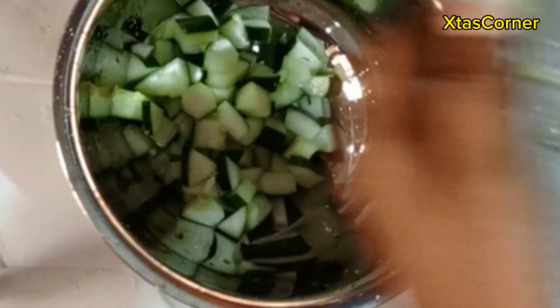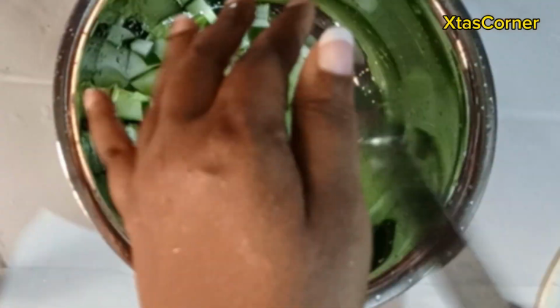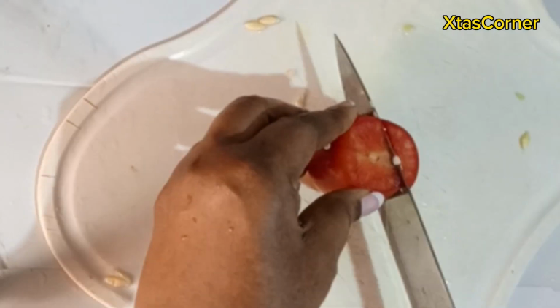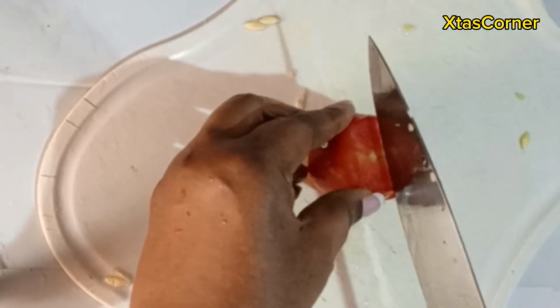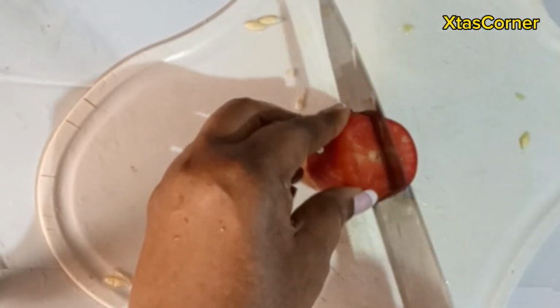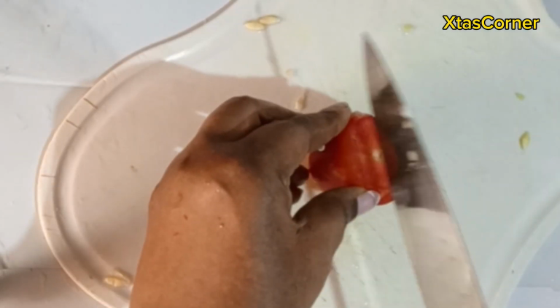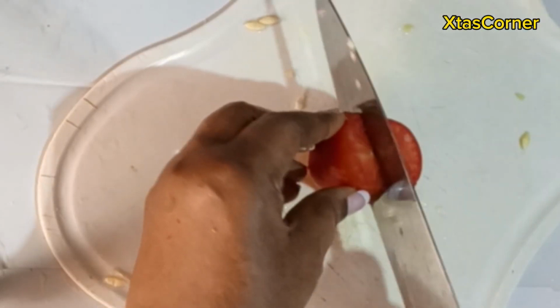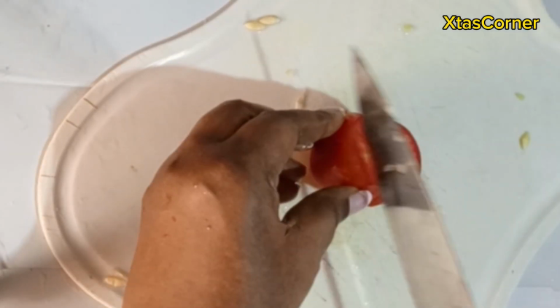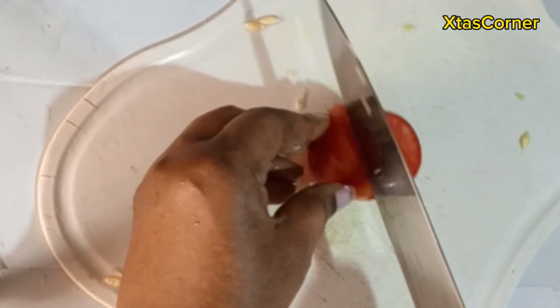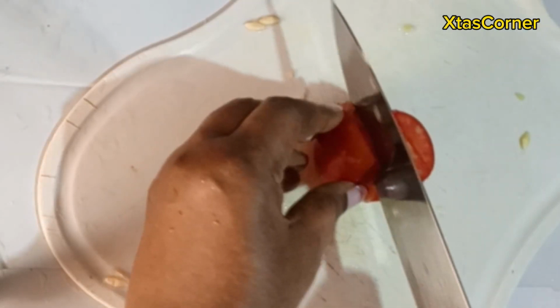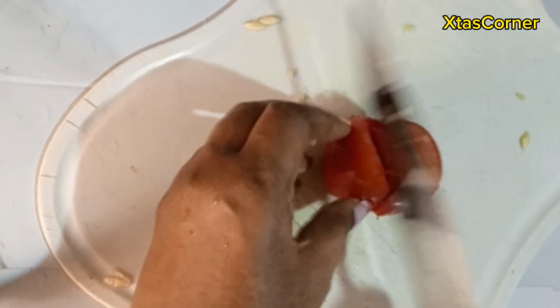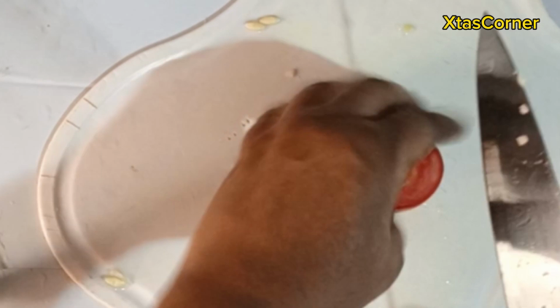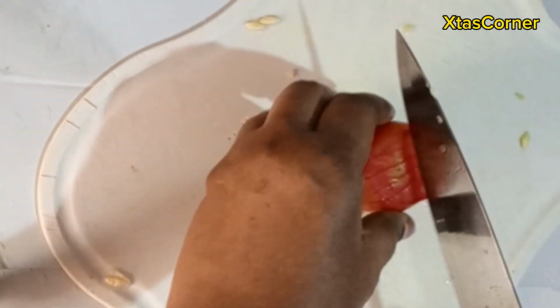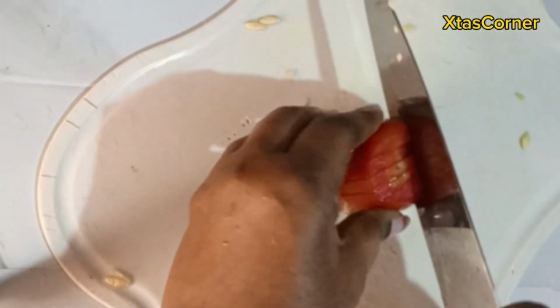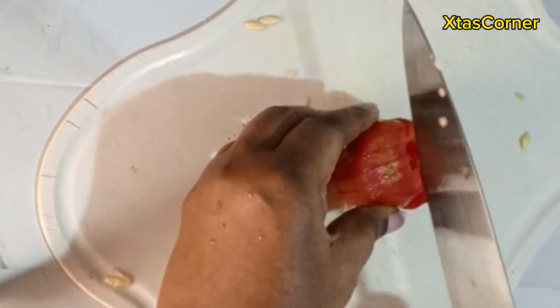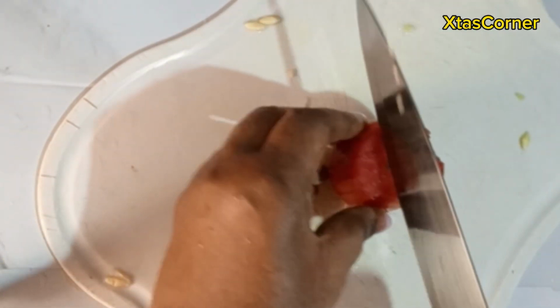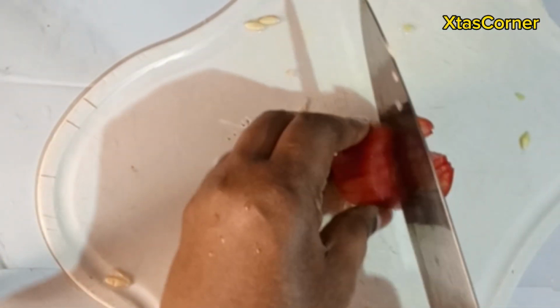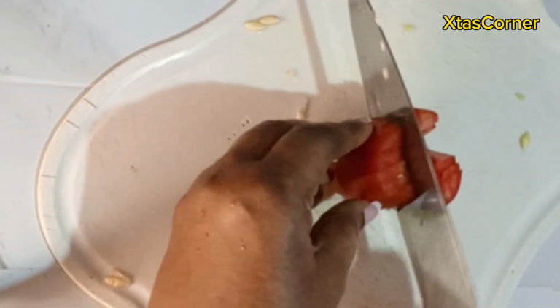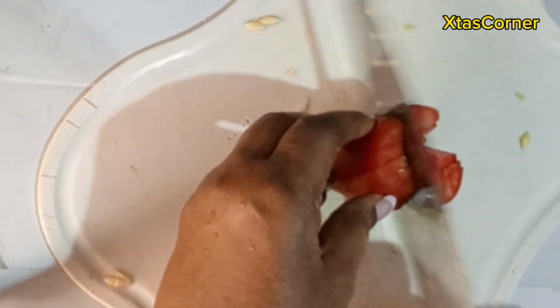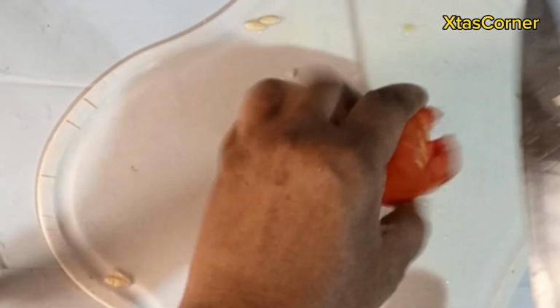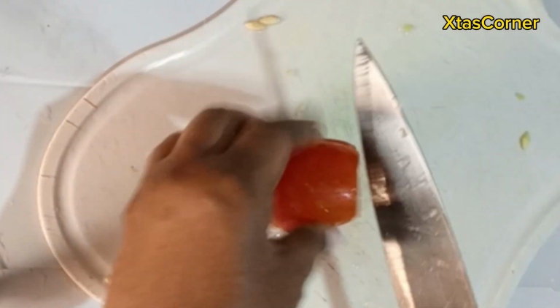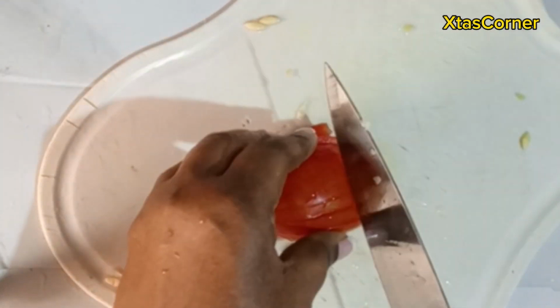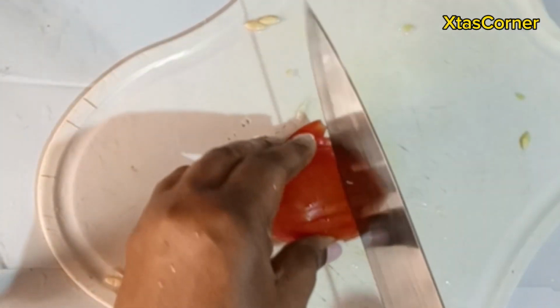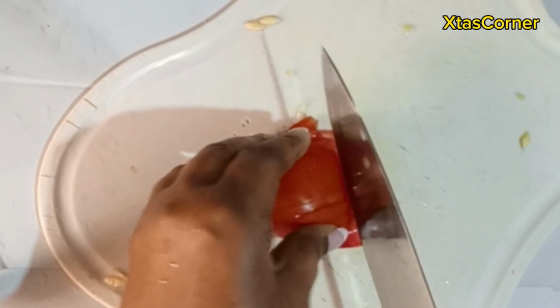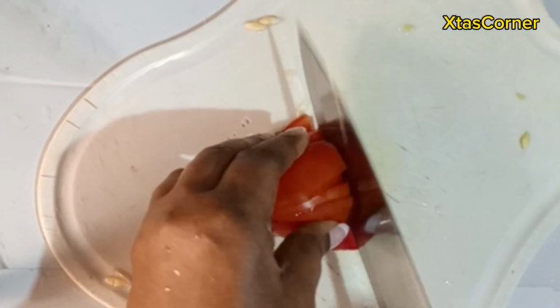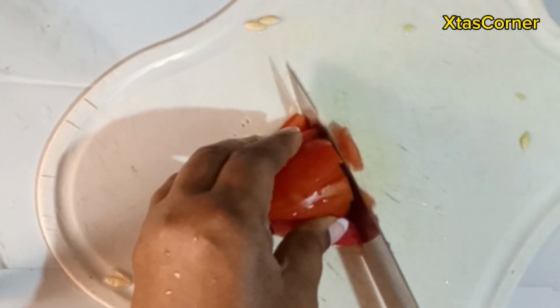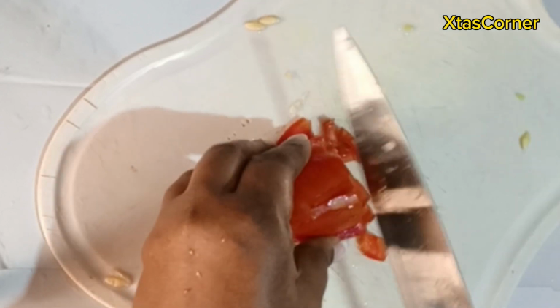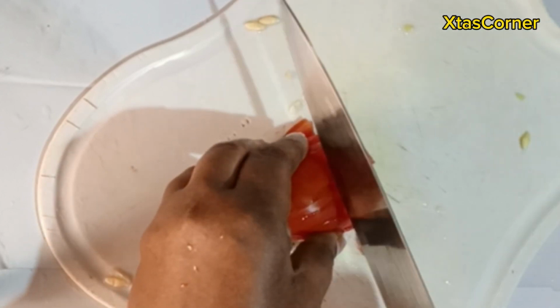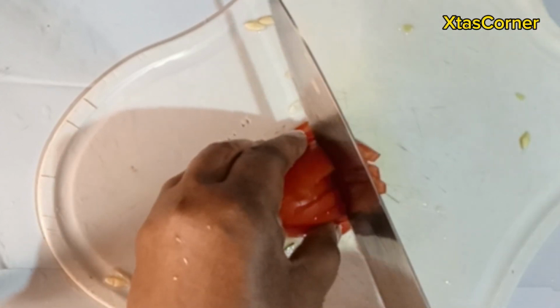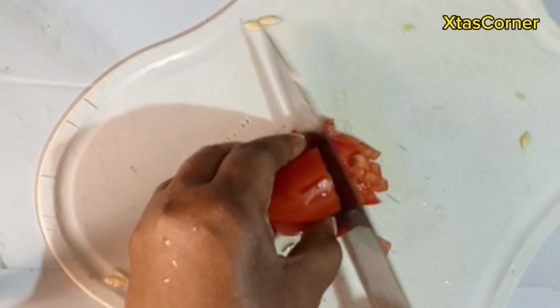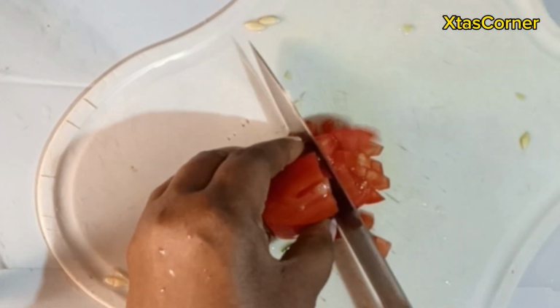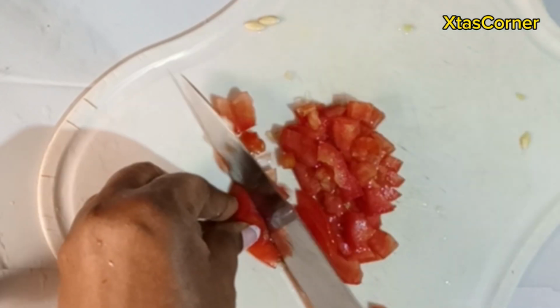Did you know that tomato is rich in vitamin C? Tomatoes are loaded with a substance called lycopene — it gives them their bright red color. Tomatoes also have potassium, vitamin B, vitamin E, and other nutrients.